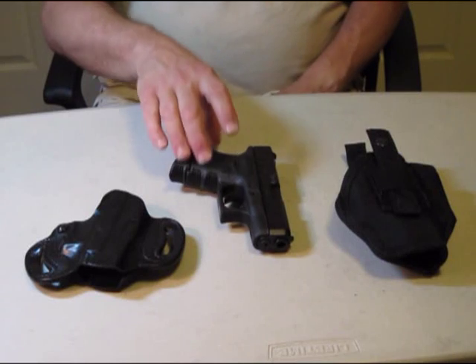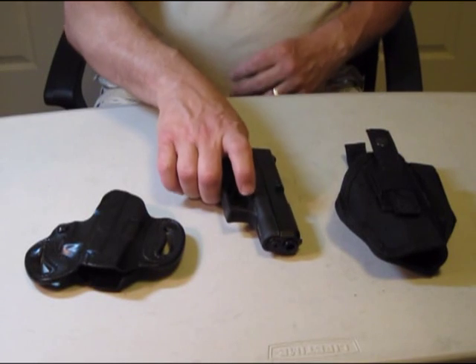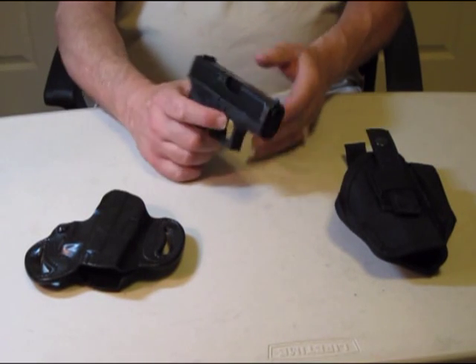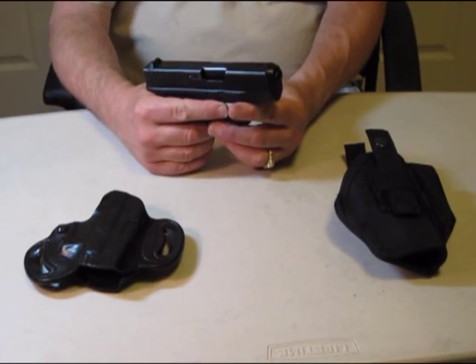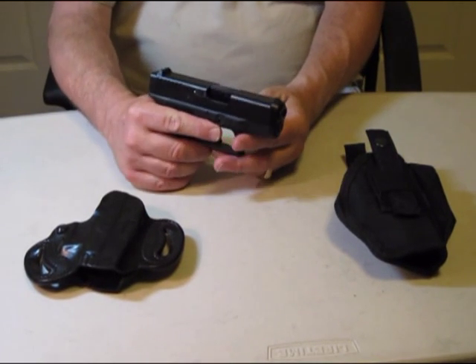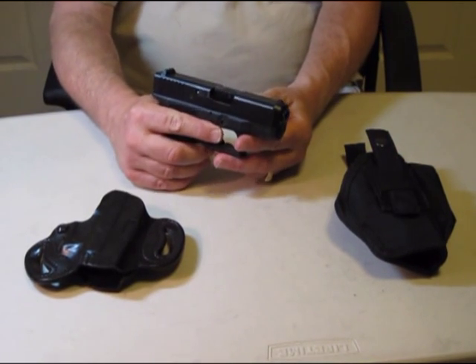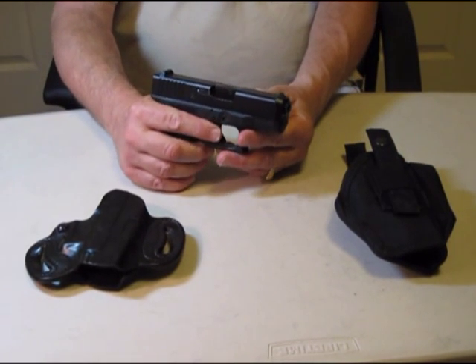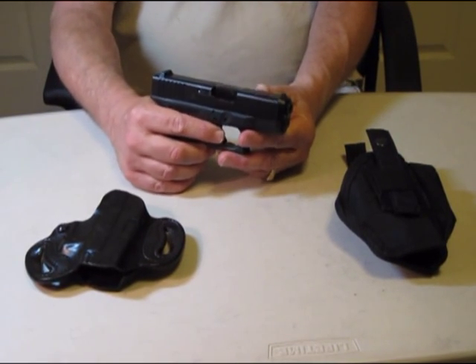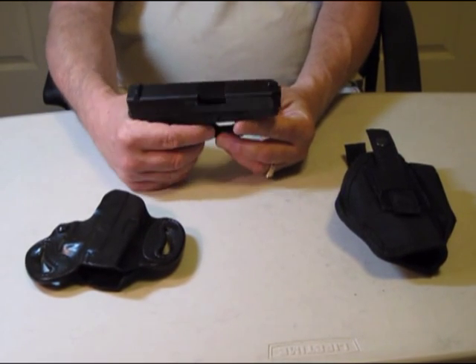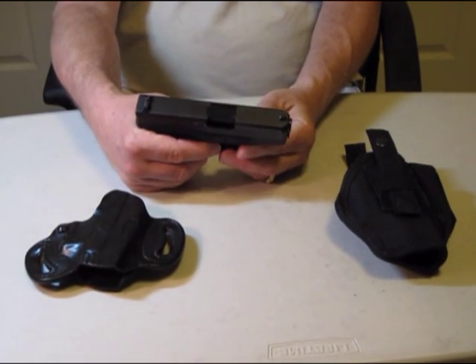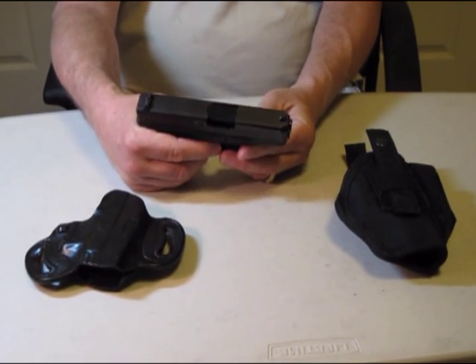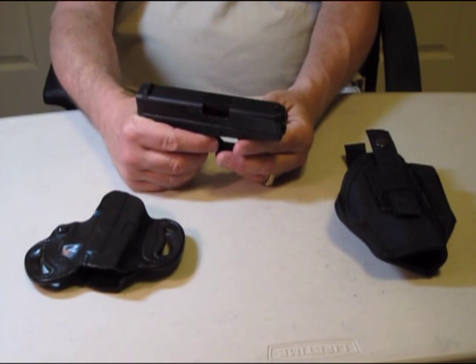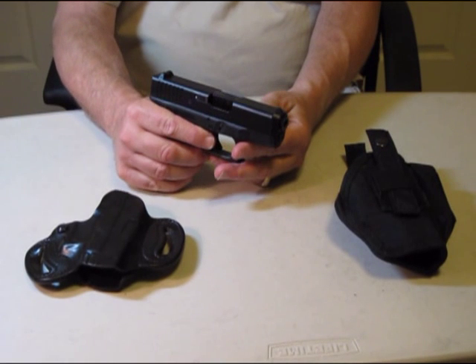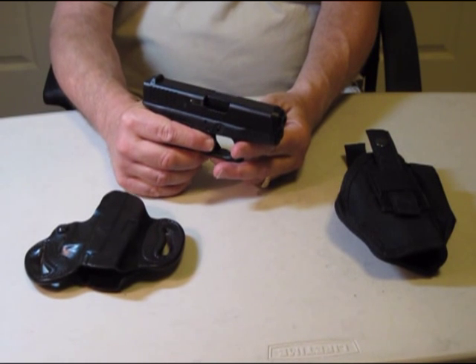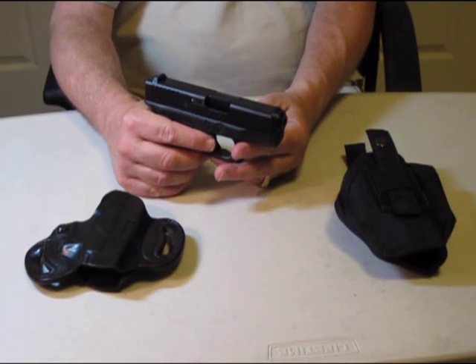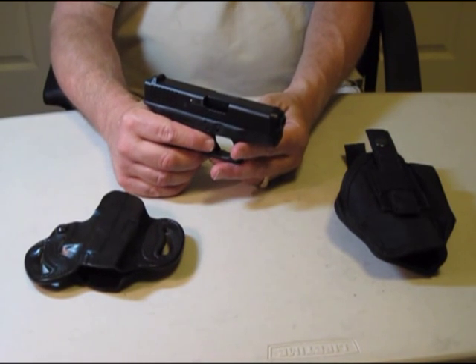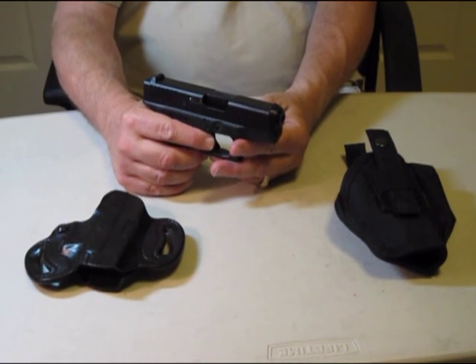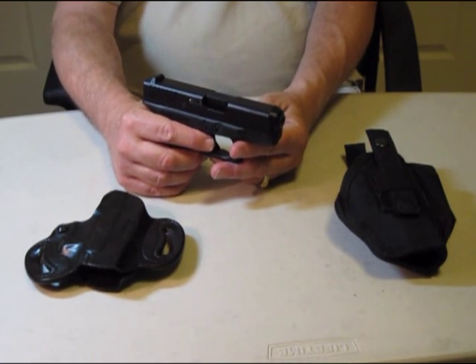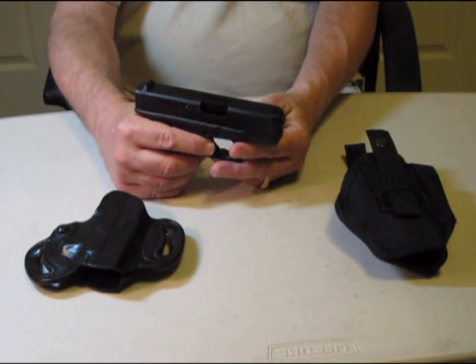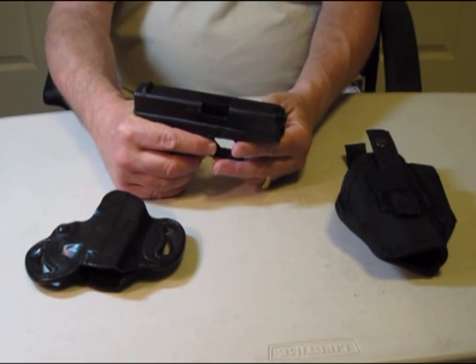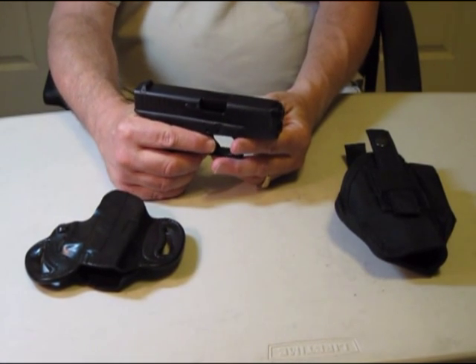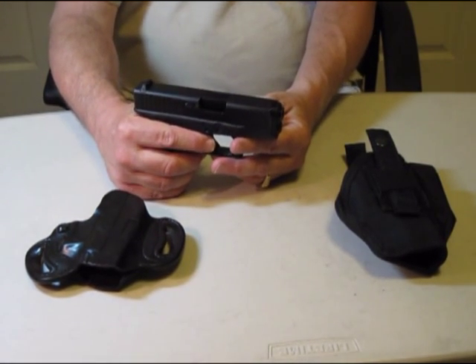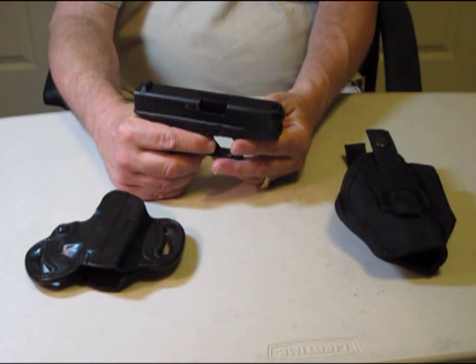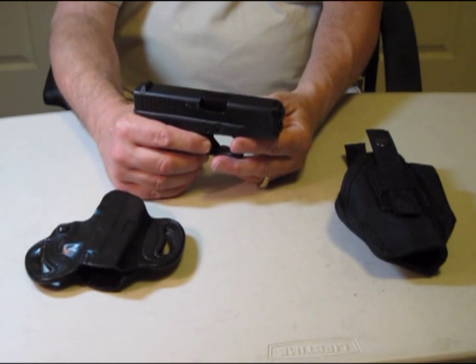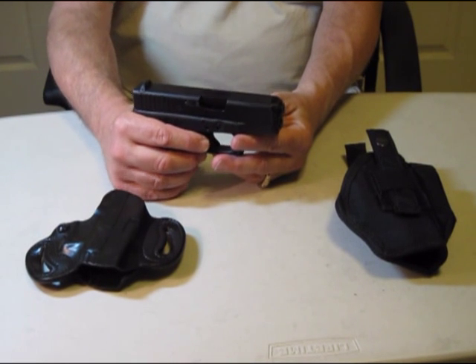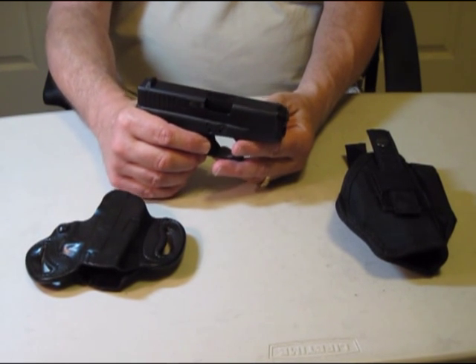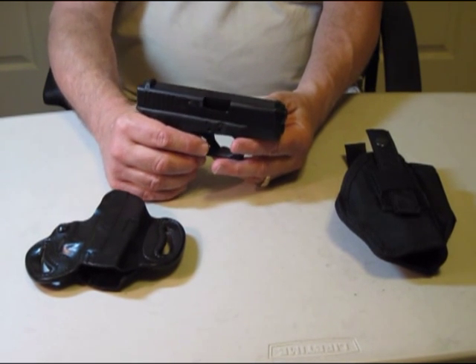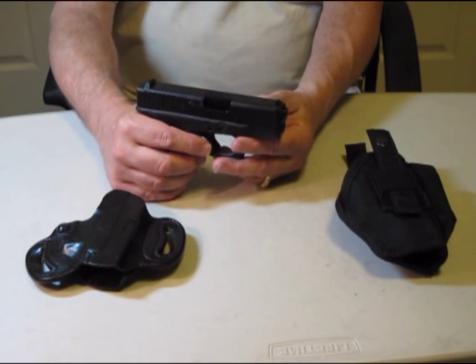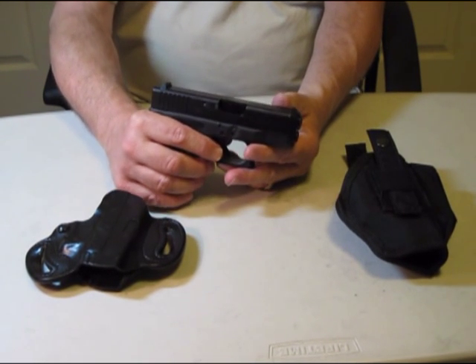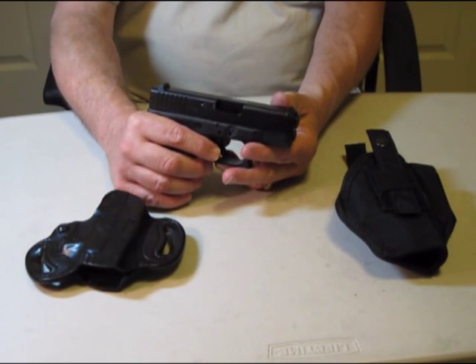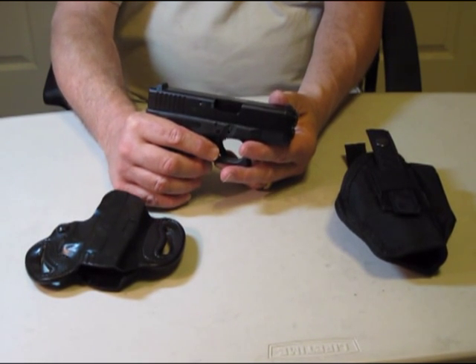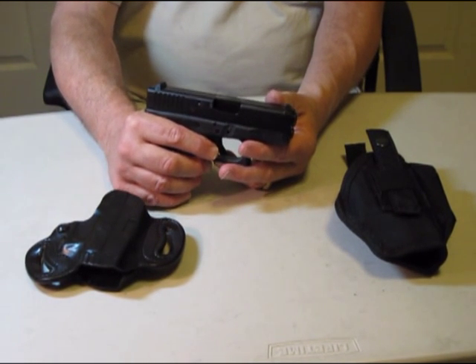Today I'm going to do a review of my concealed carry weapon. I carry a Glock 26. Glock came out with this weapon in 1994. It was an alternative to the snubbies that were out at the time.